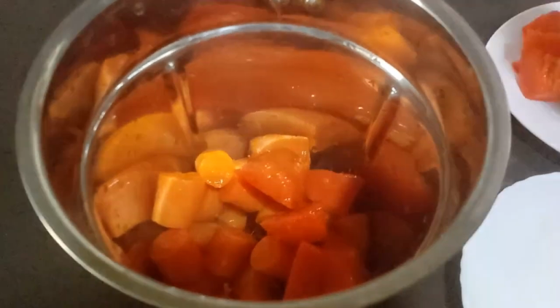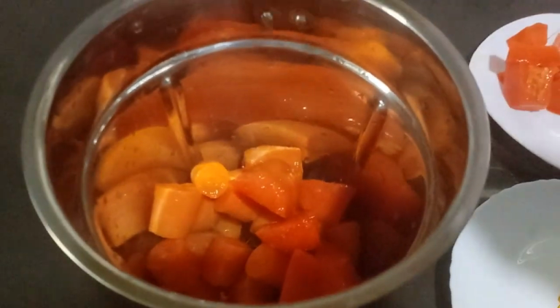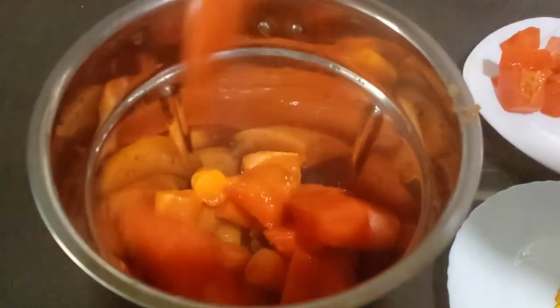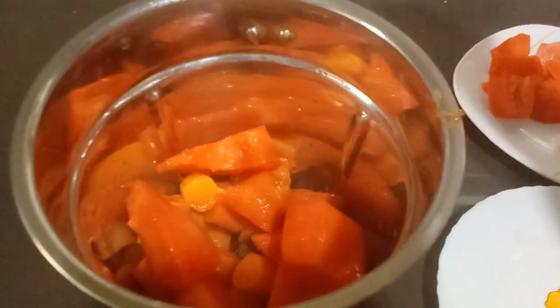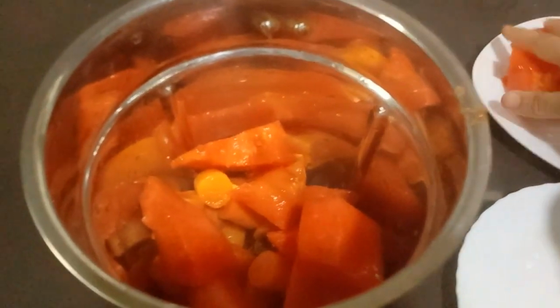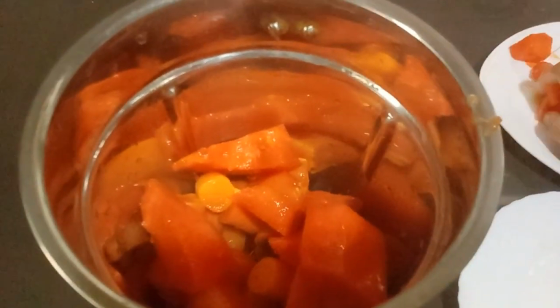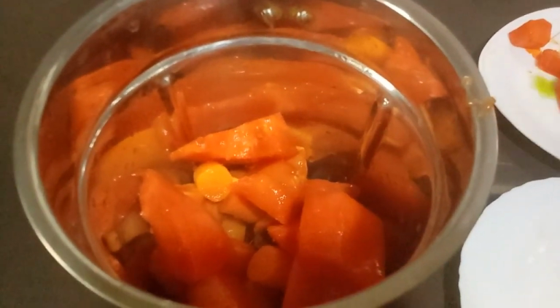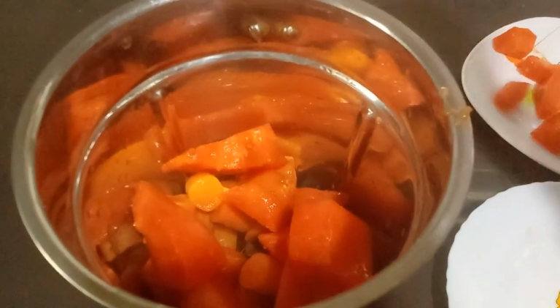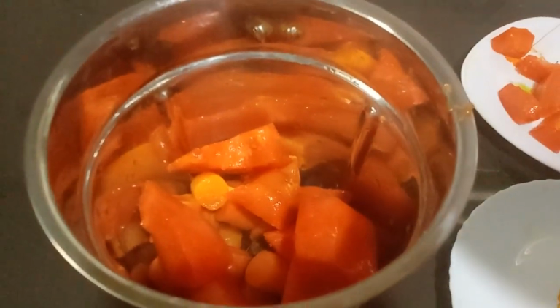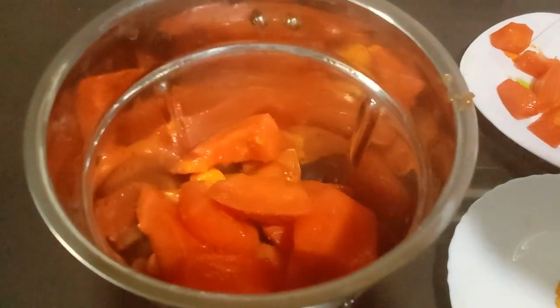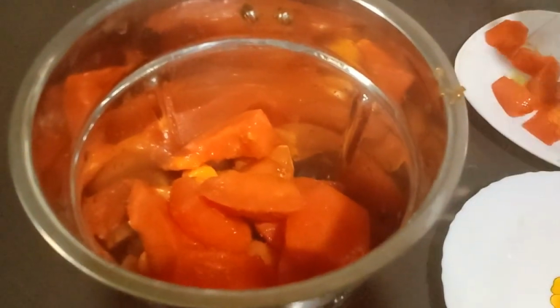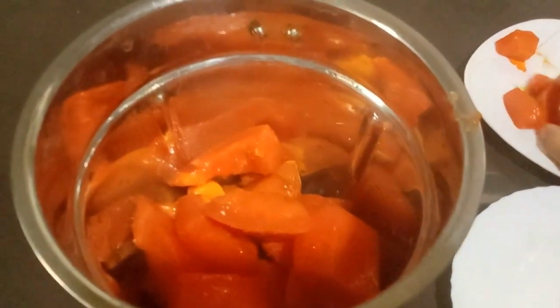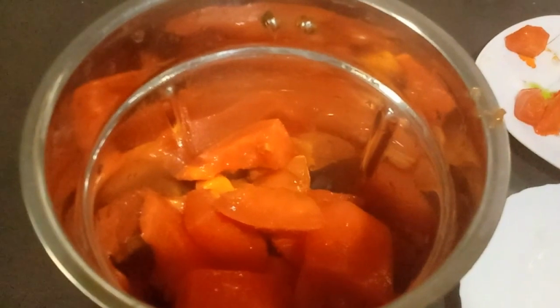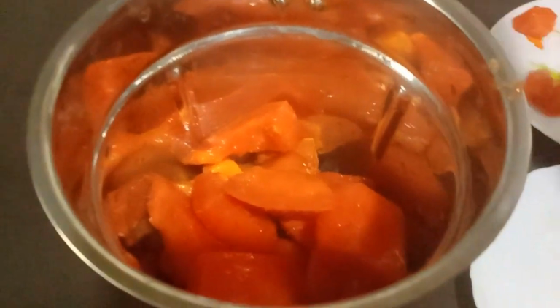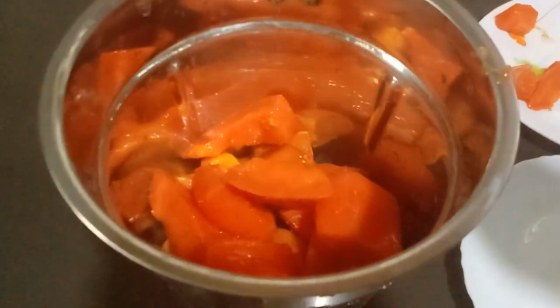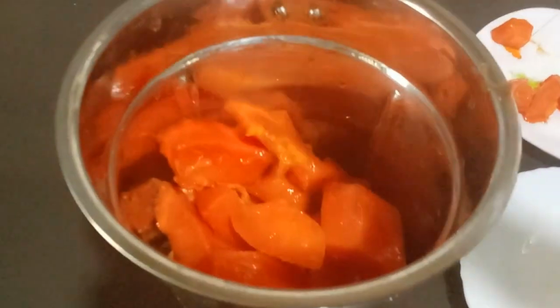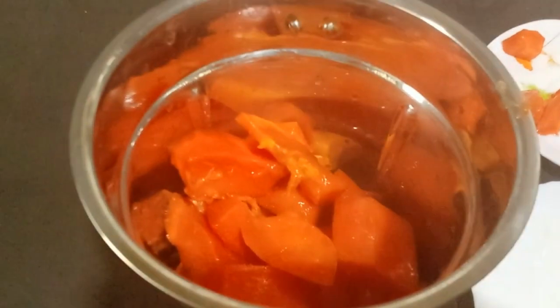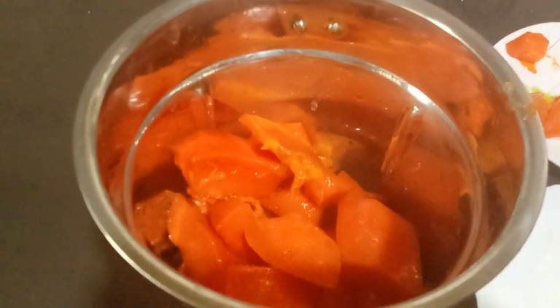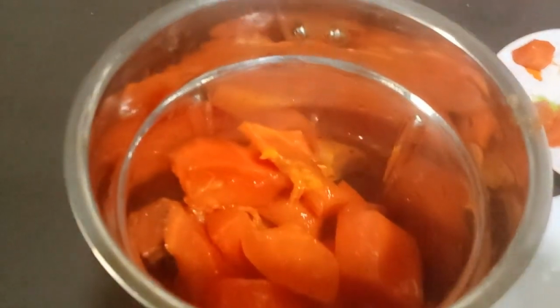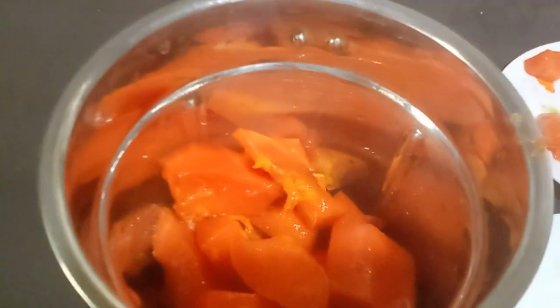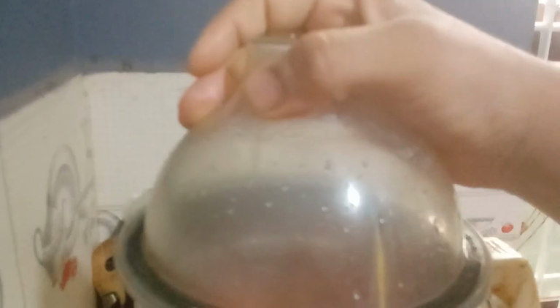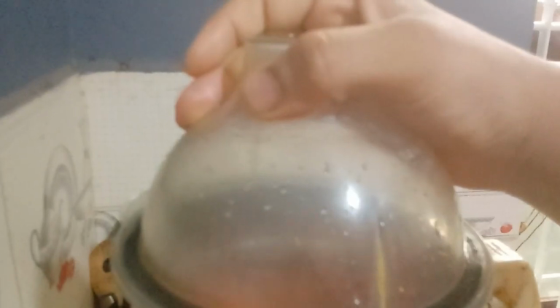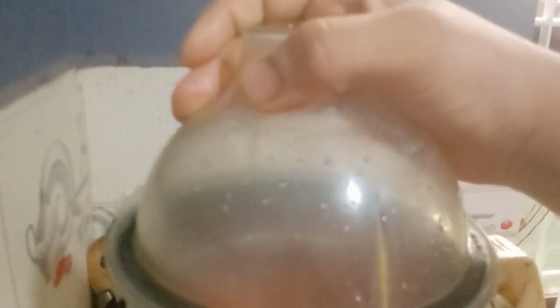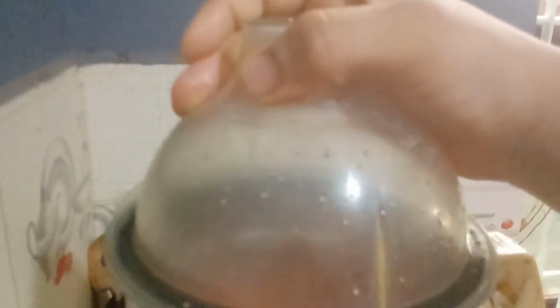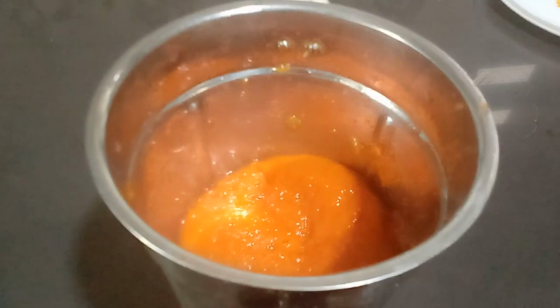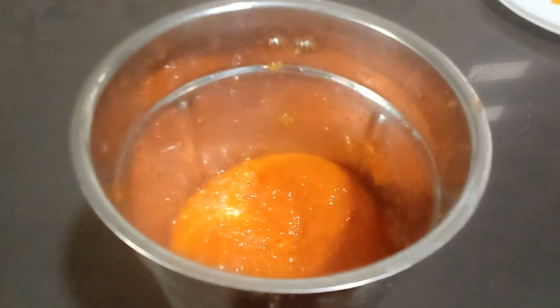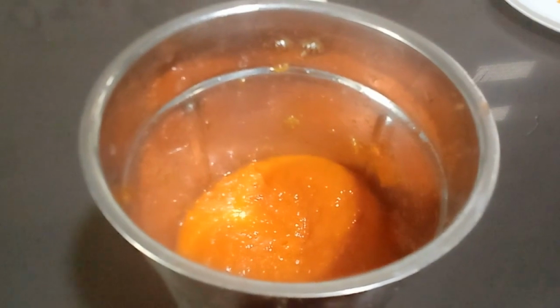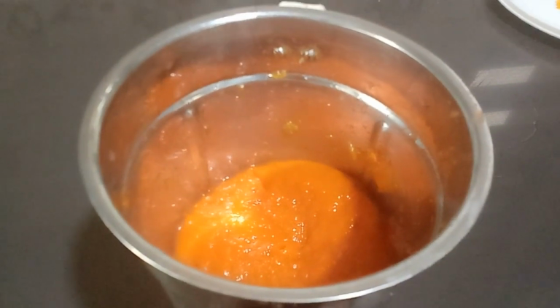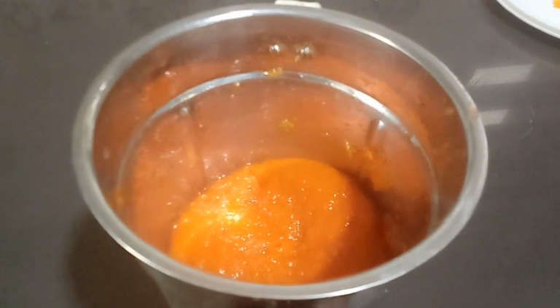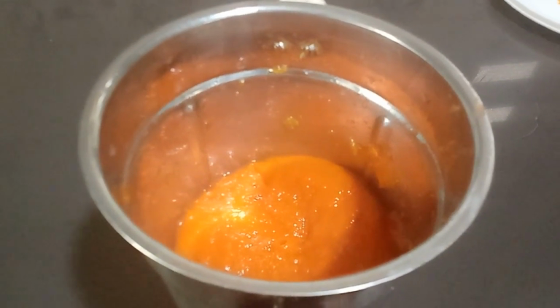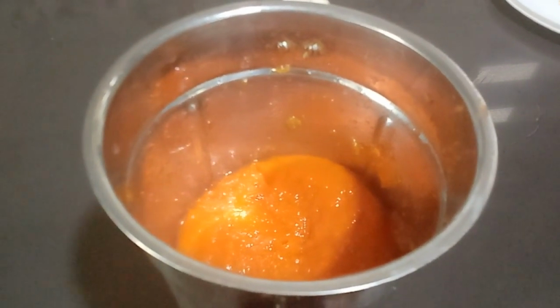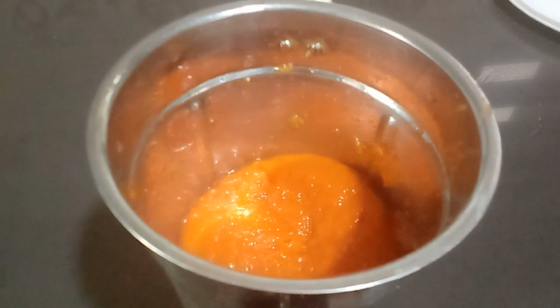Put the pot in a small pot. Mix it in. Put the pot in a smooth pot.